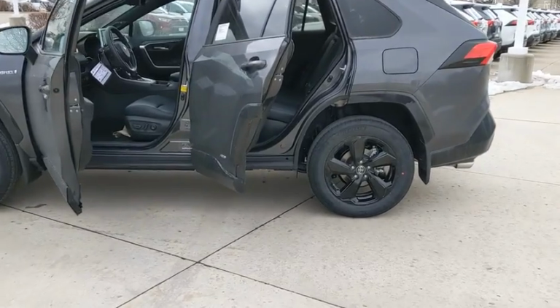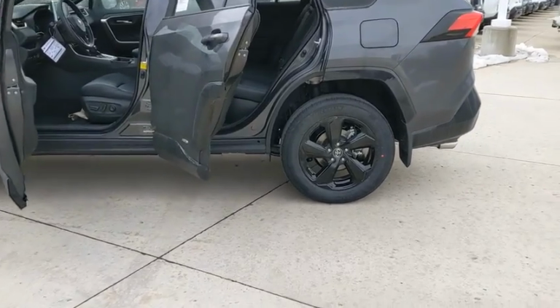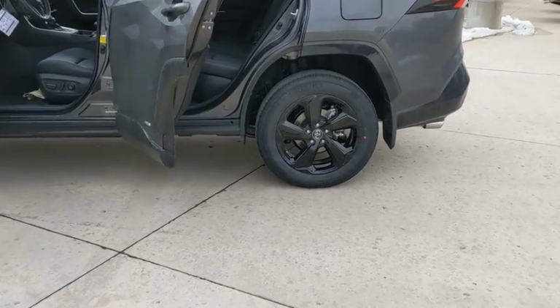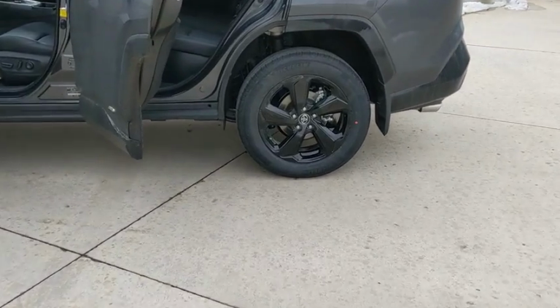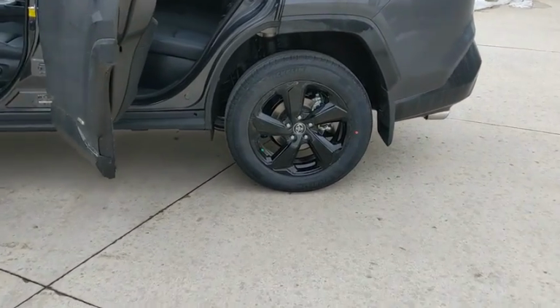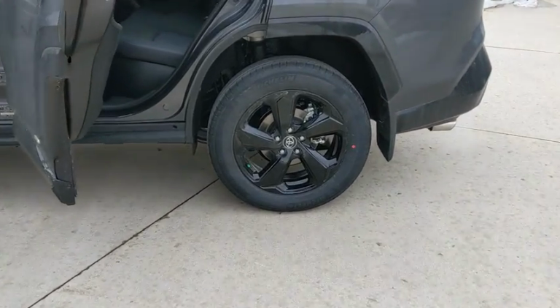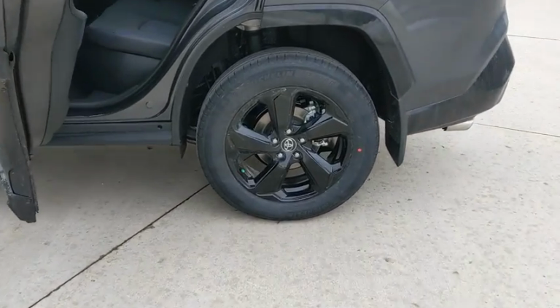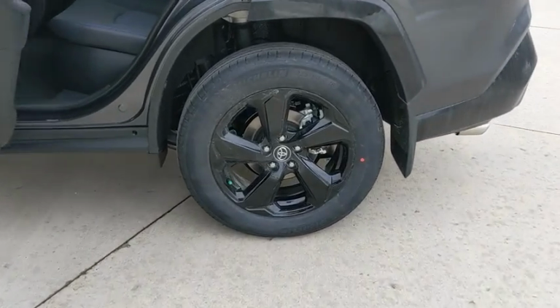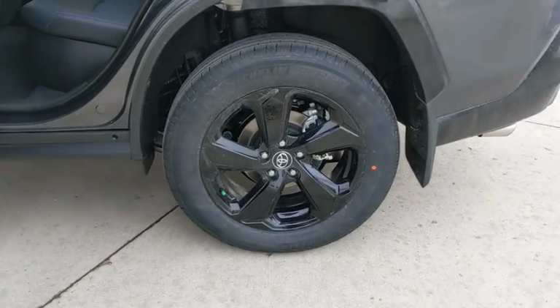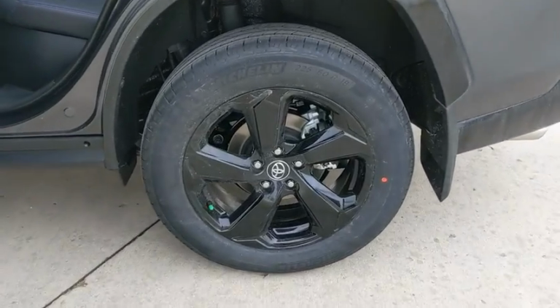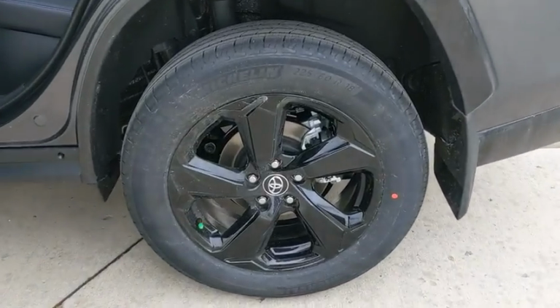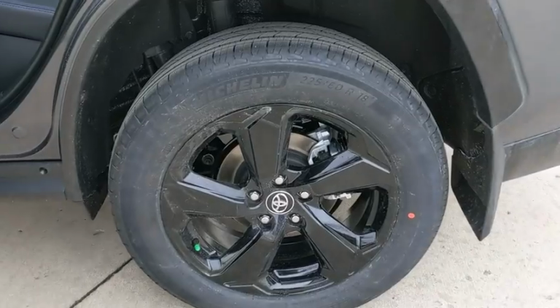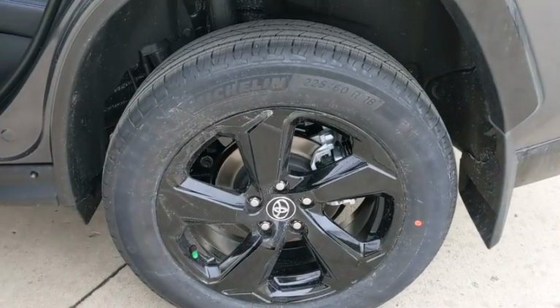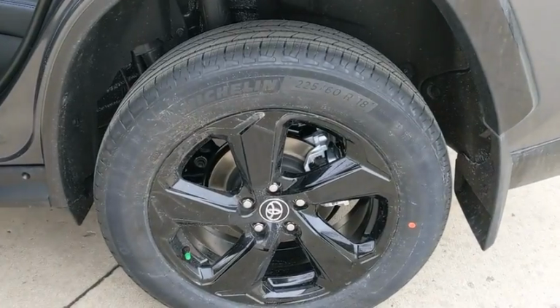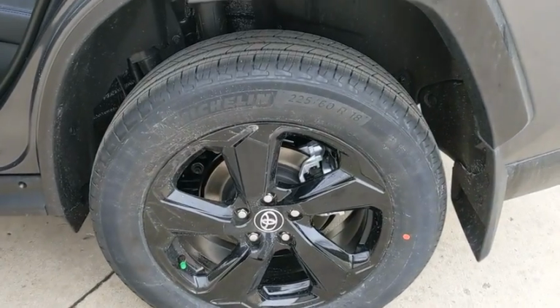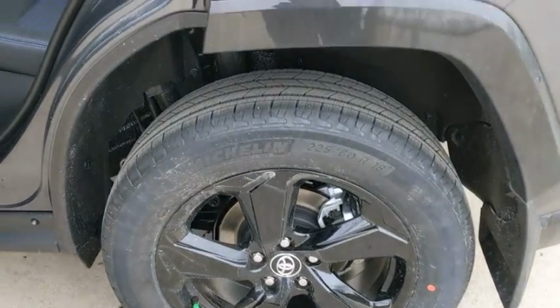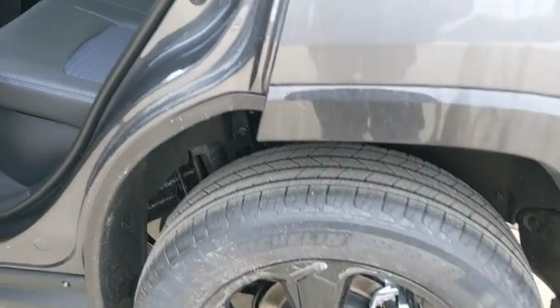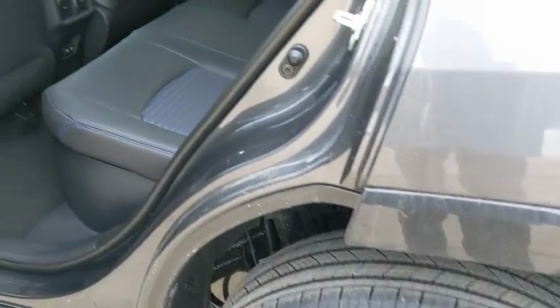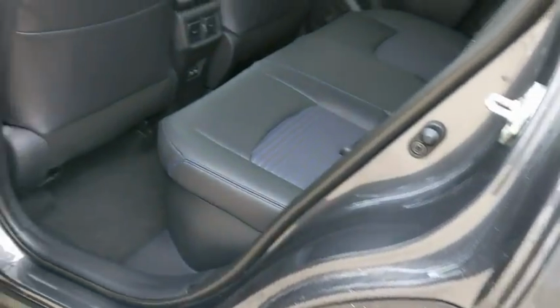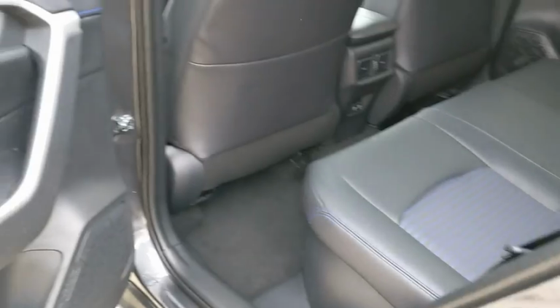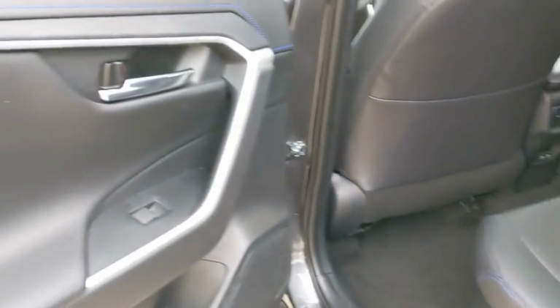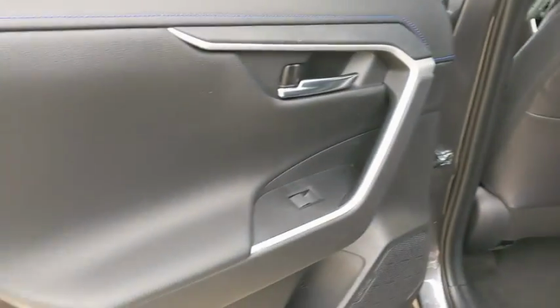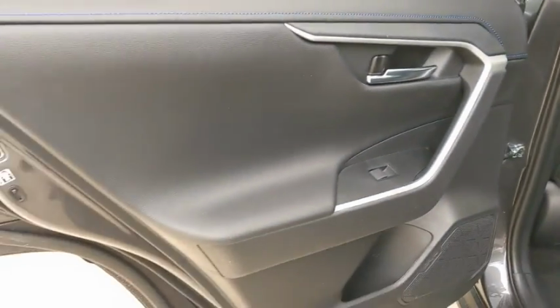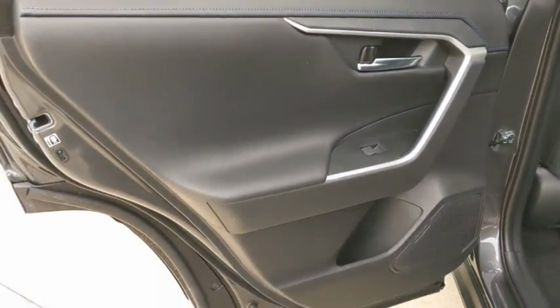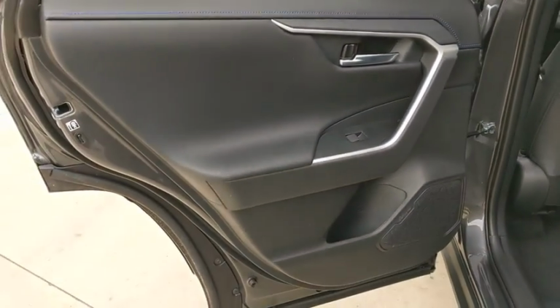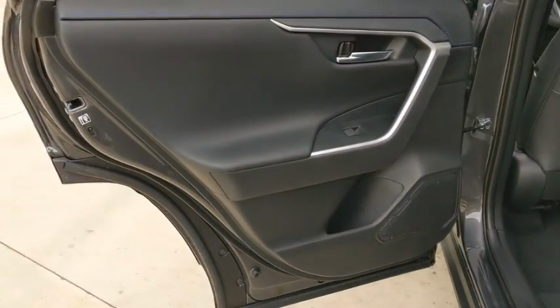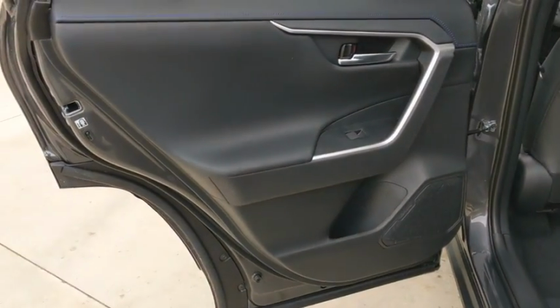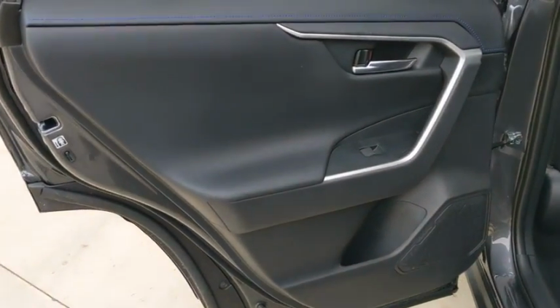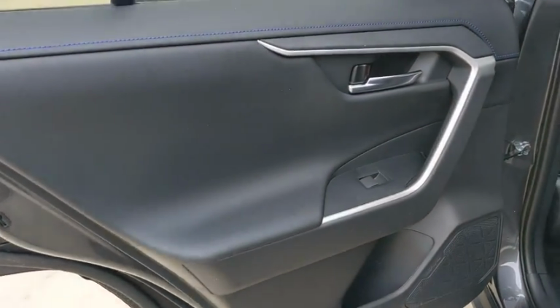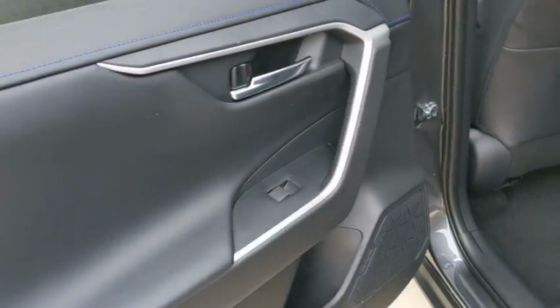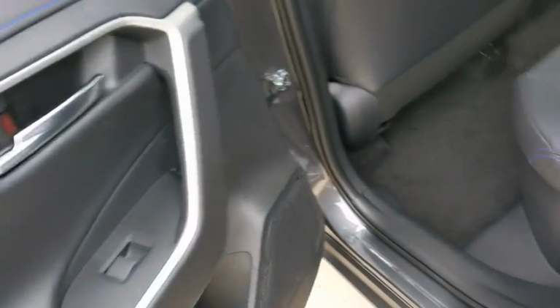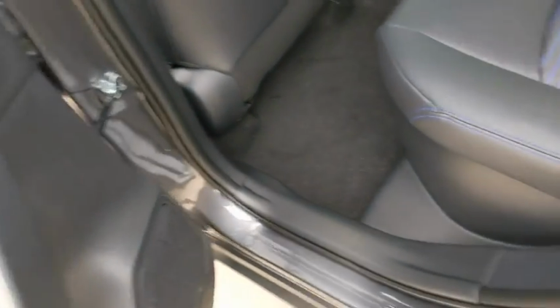Bluetooth, leather-wrapped steering wheel, adjustable steering wheel, power steering, aluminum wheels, four-wheel disc brakes, cruise control, keyless start, universal garage door opener, climate control.